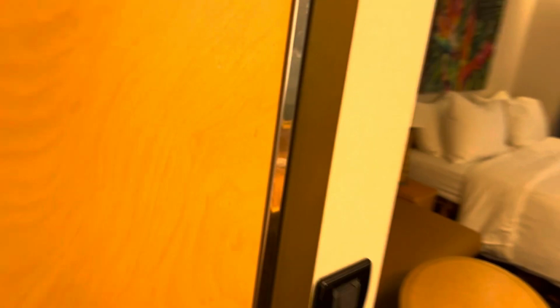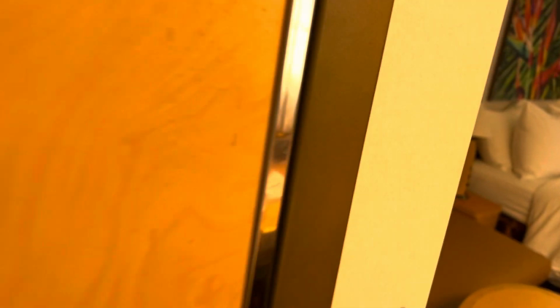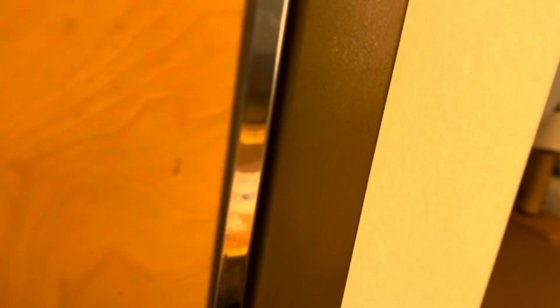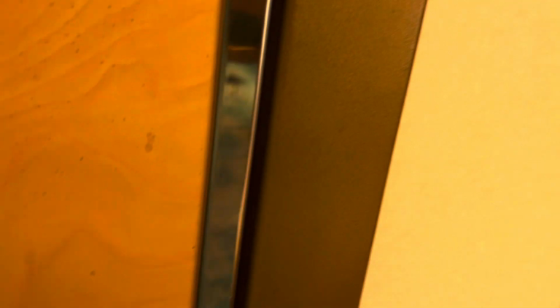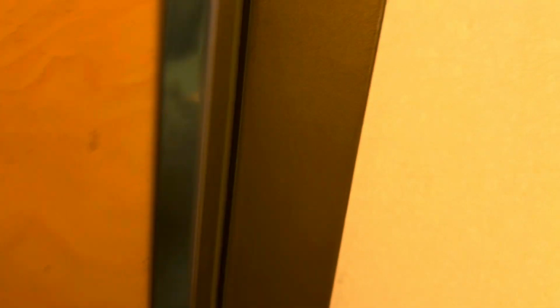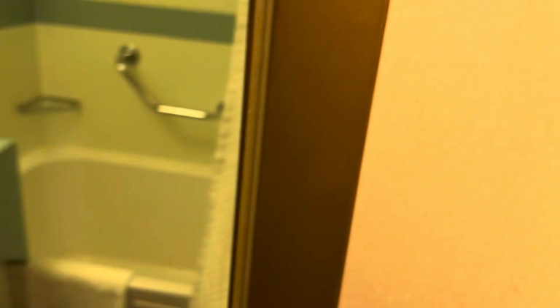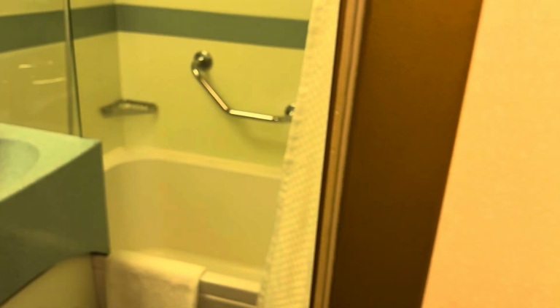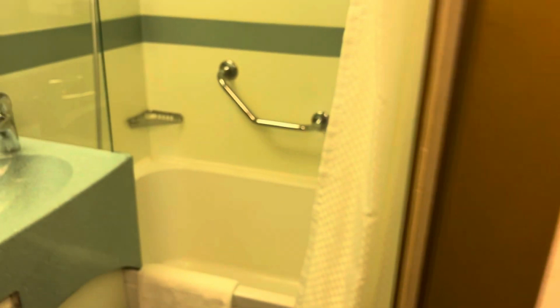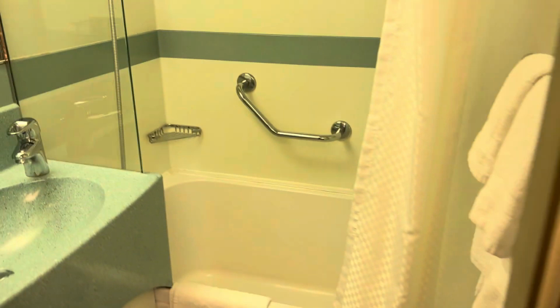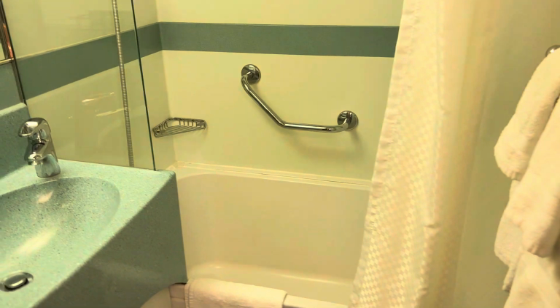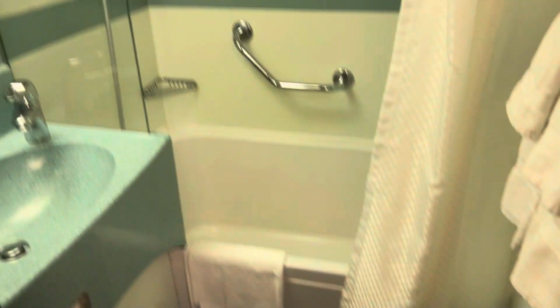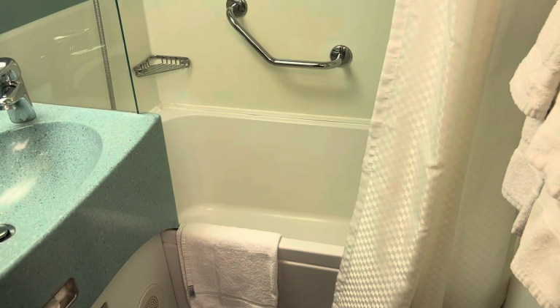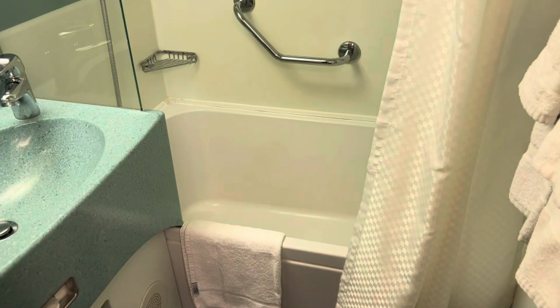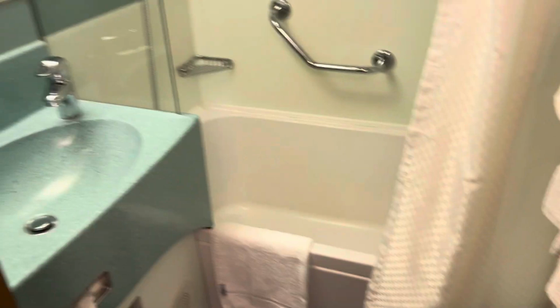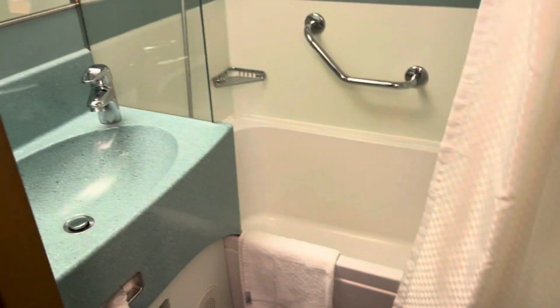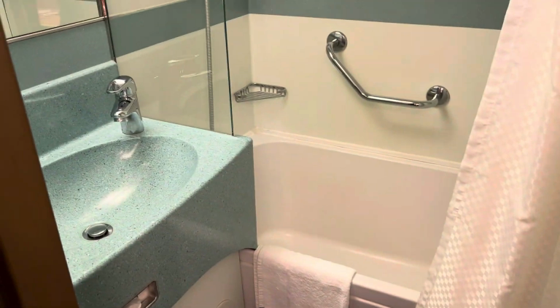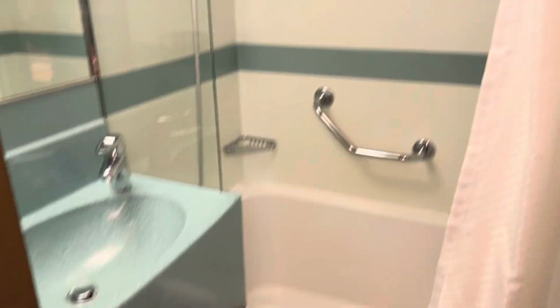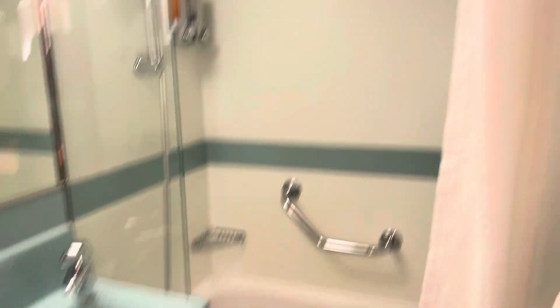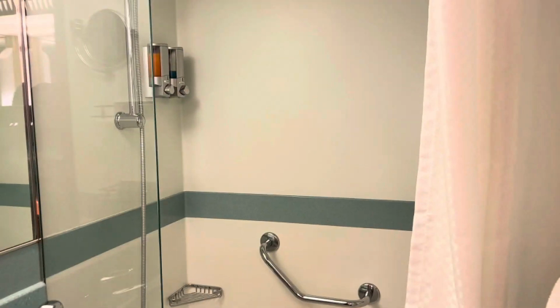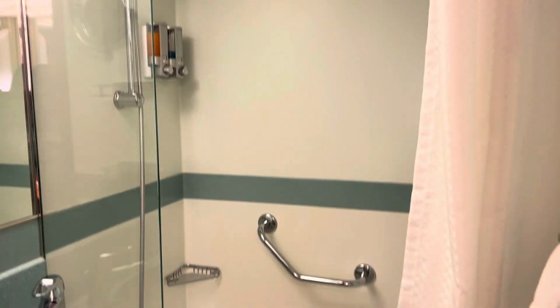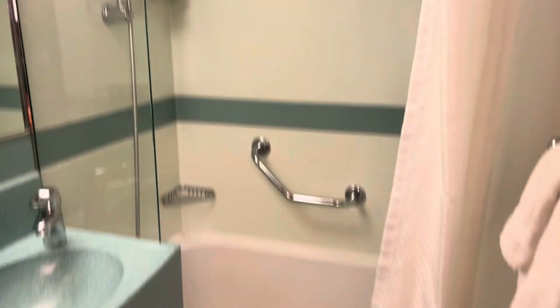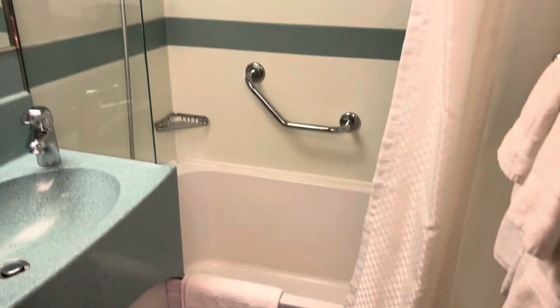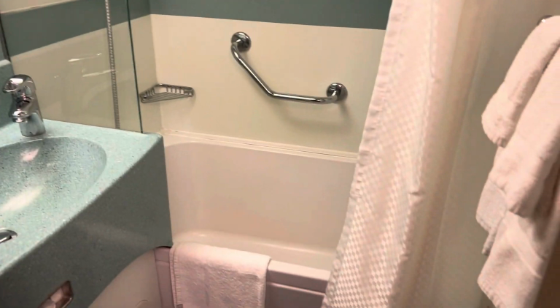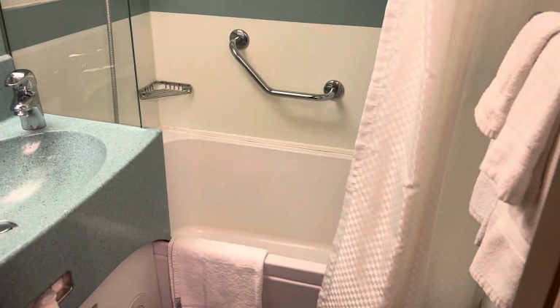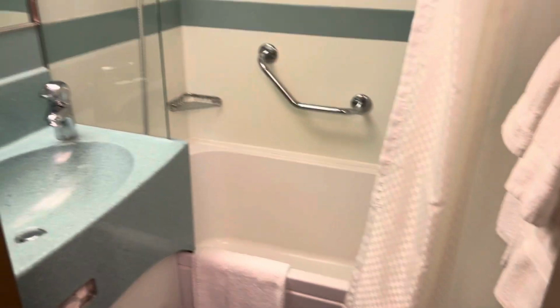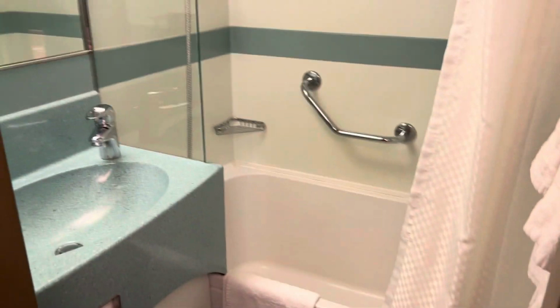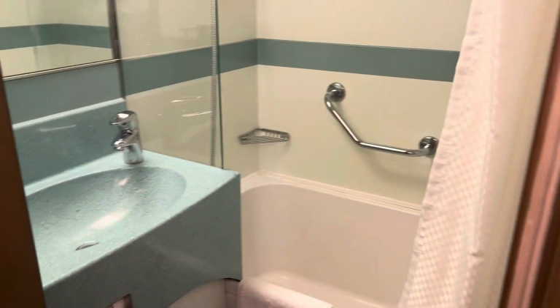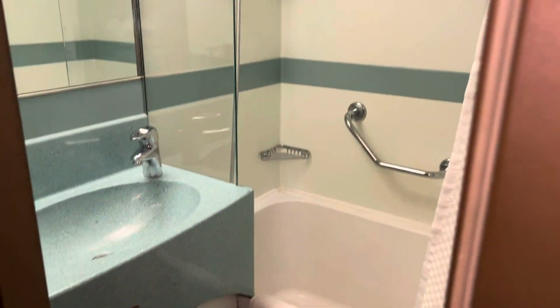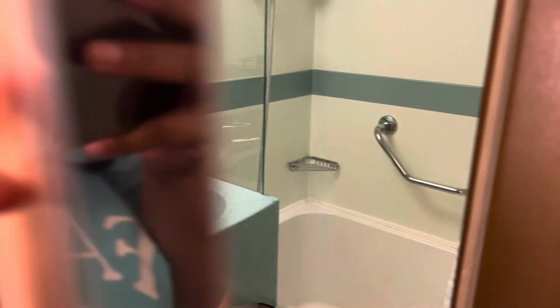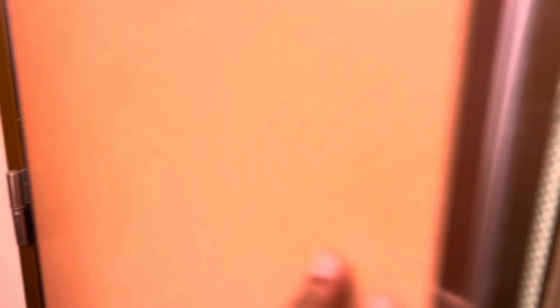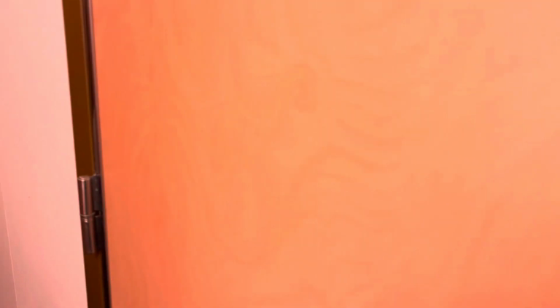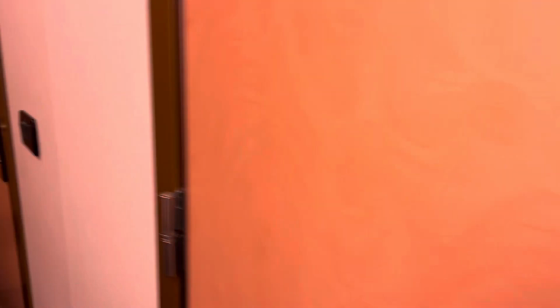We have a second bathroom that has a tub and a sink — always very great when you are traveling with little ones.